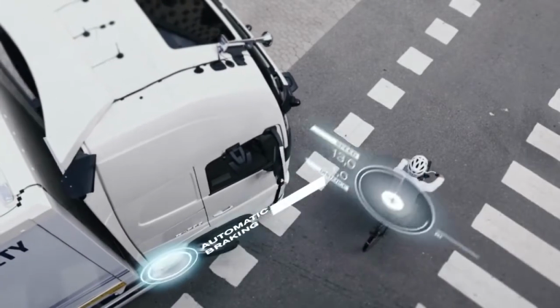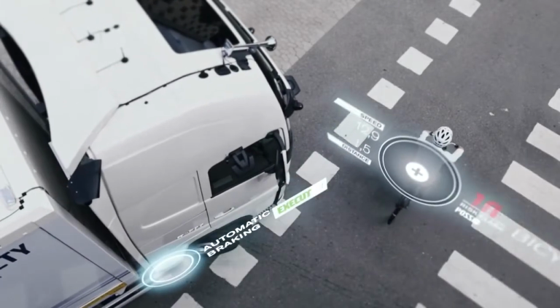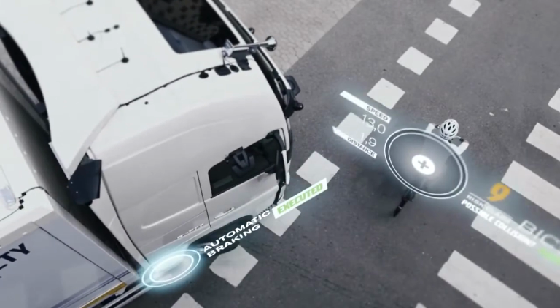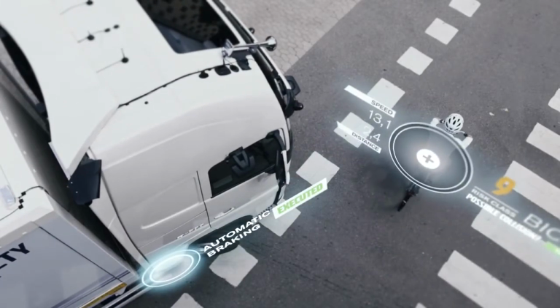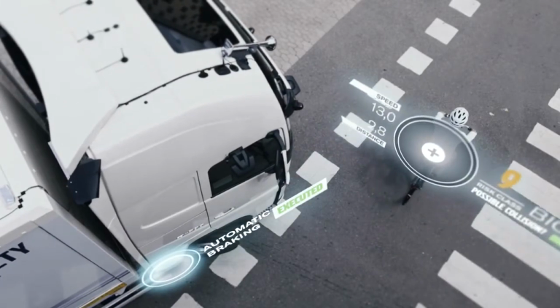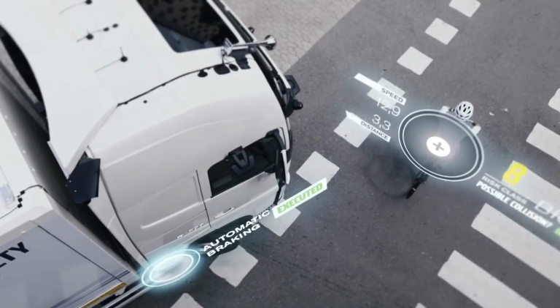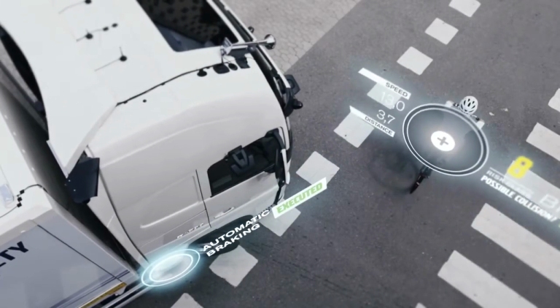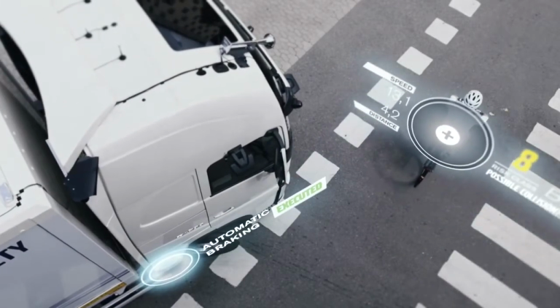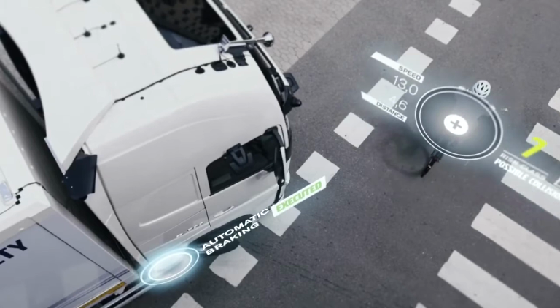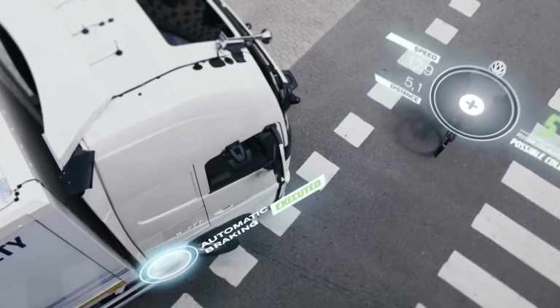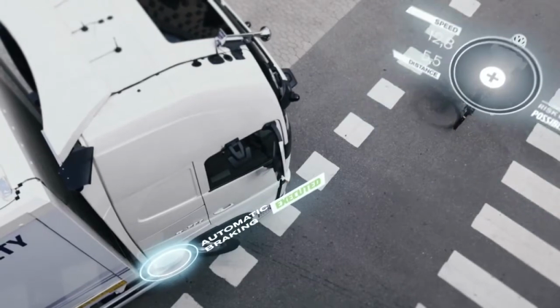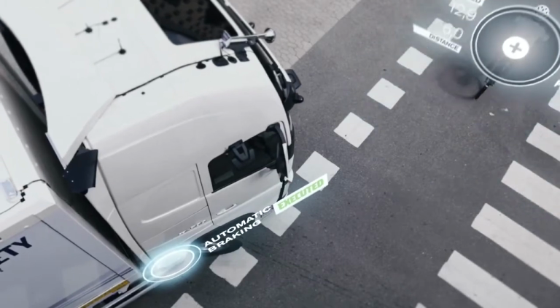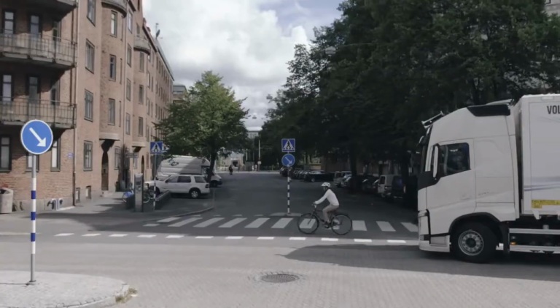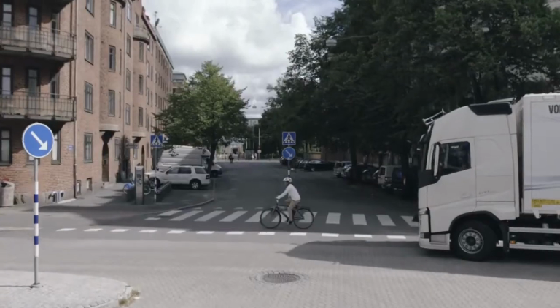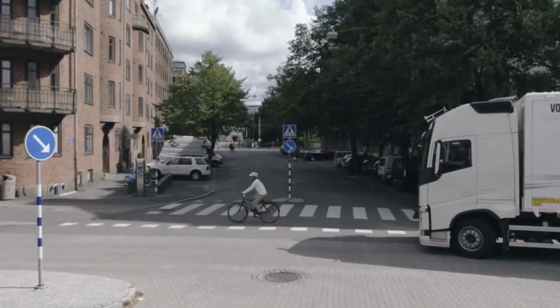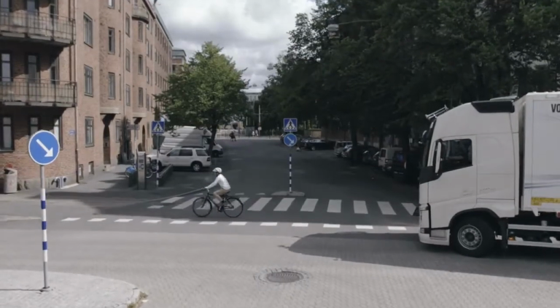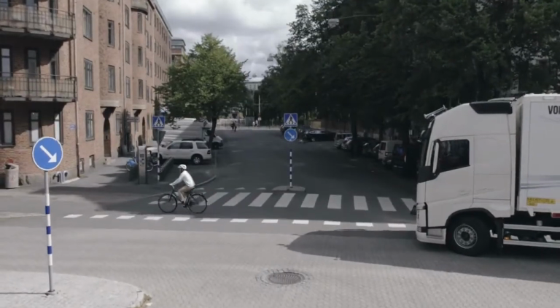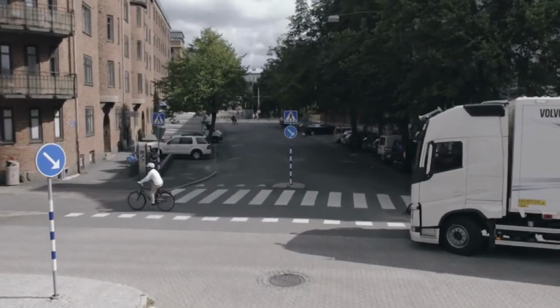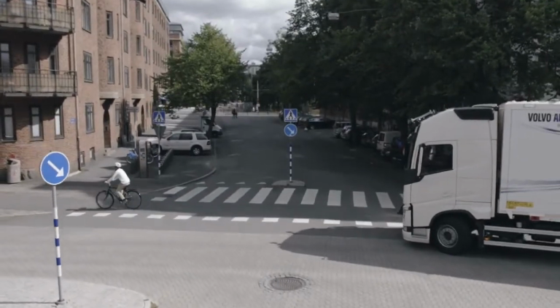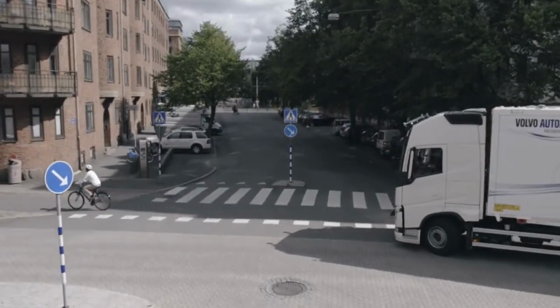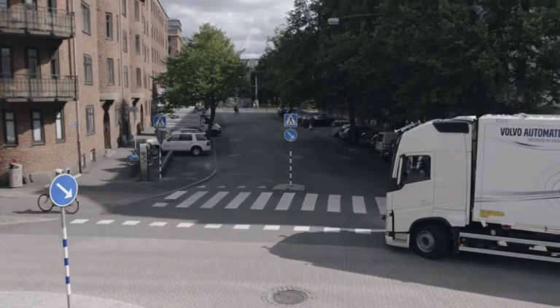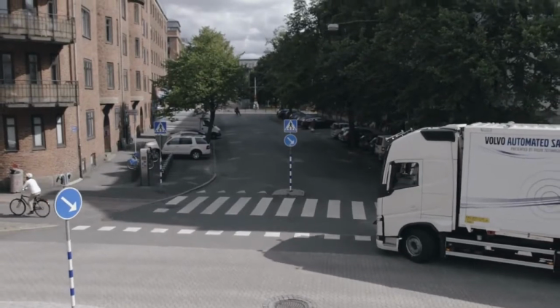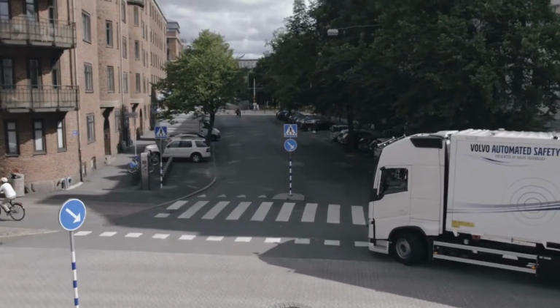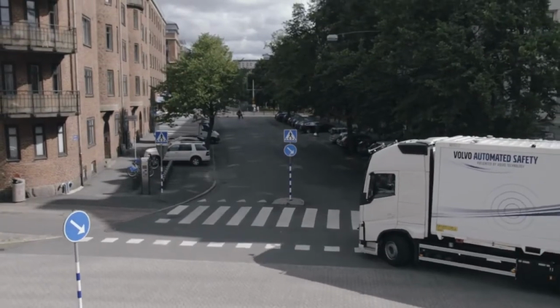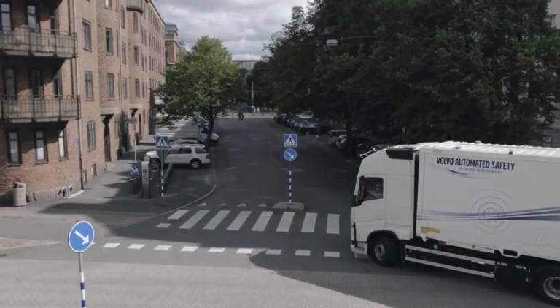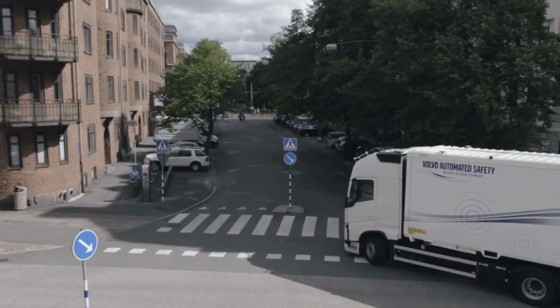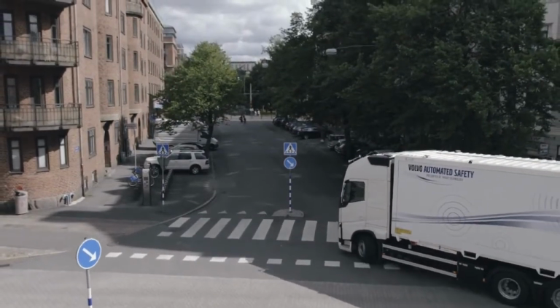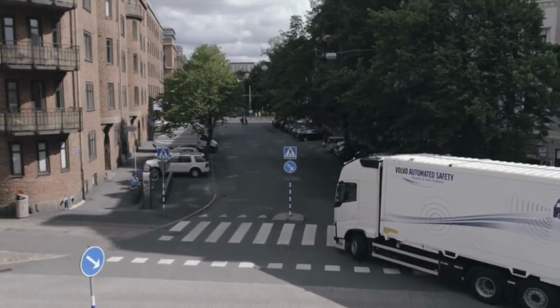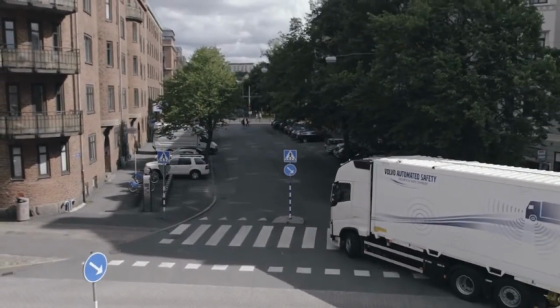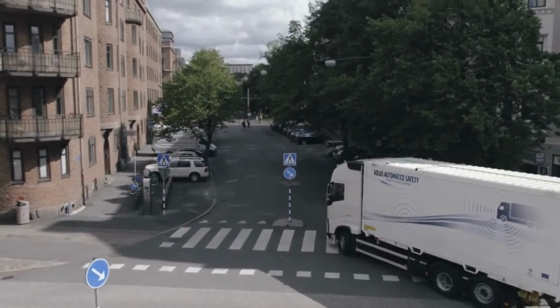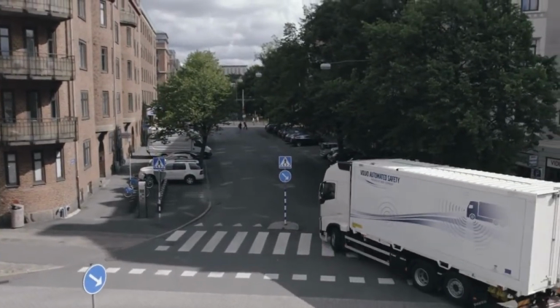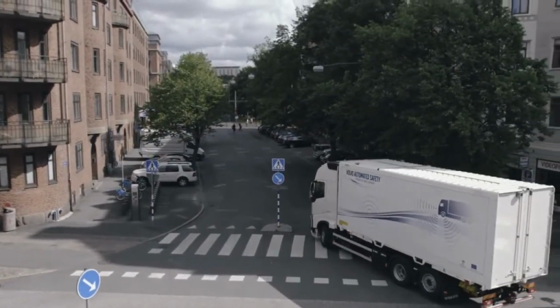By alerting the driver to risks and, when needed, taking over control of the vehicle, the system helps eliminate human error and the risk of accidents. The system will be ready for the market in five to ten years' time.